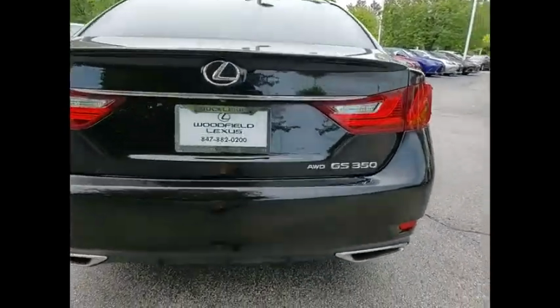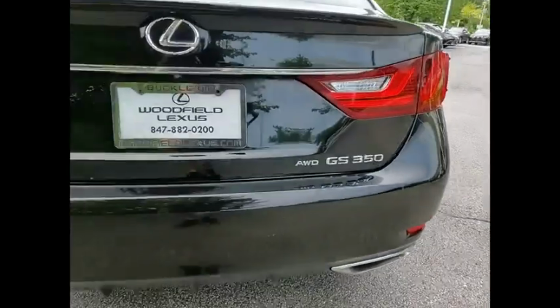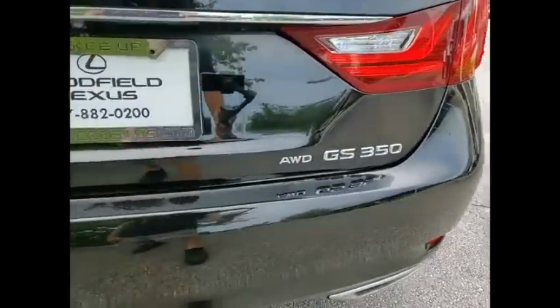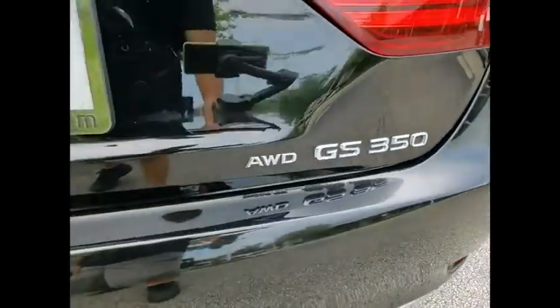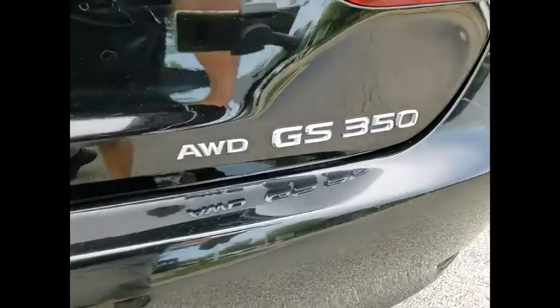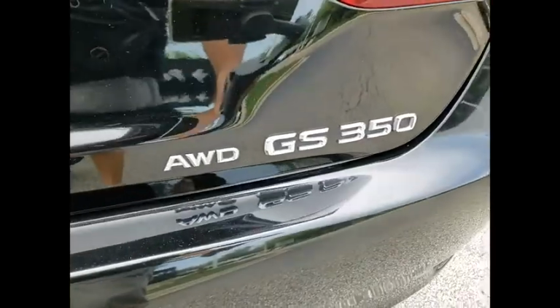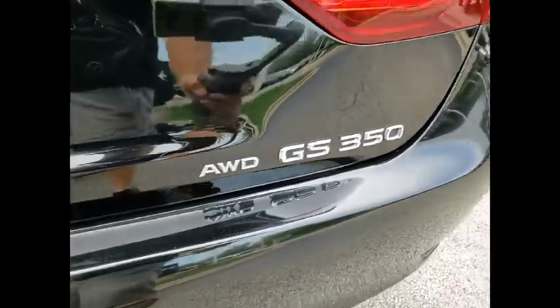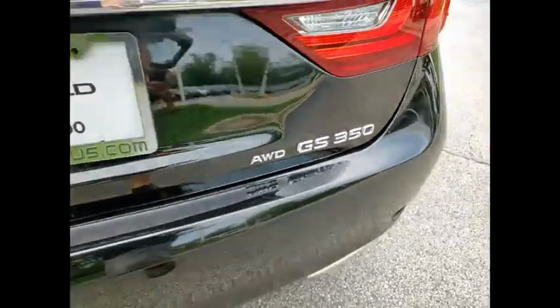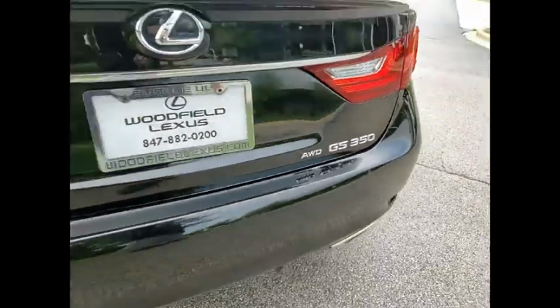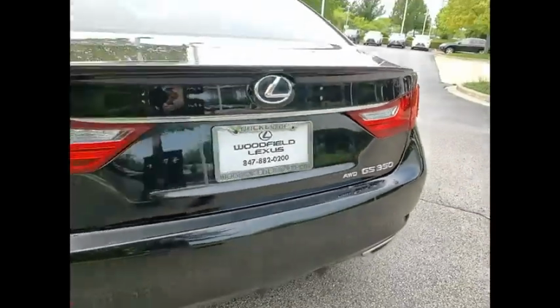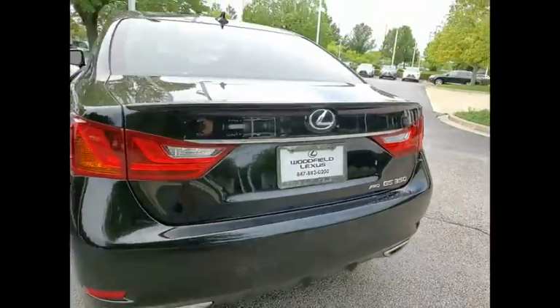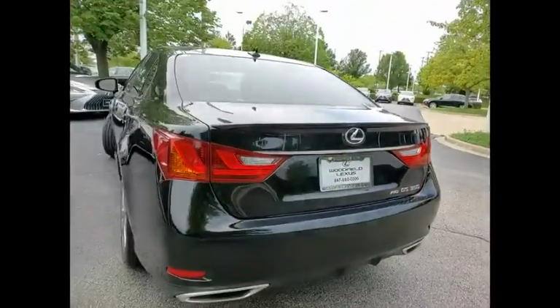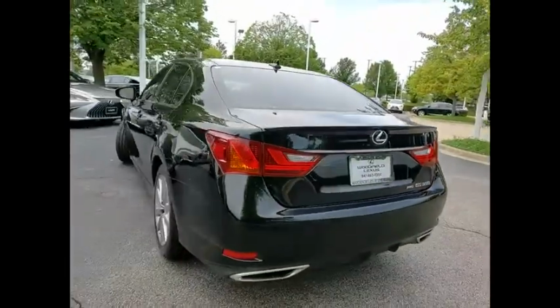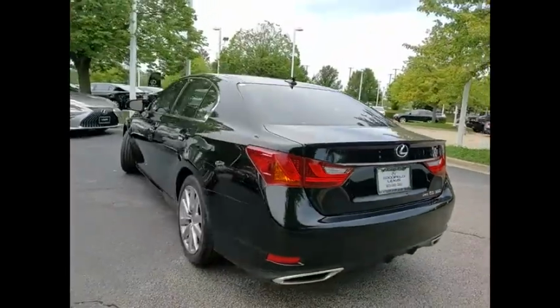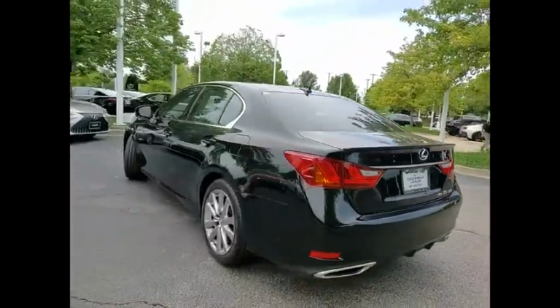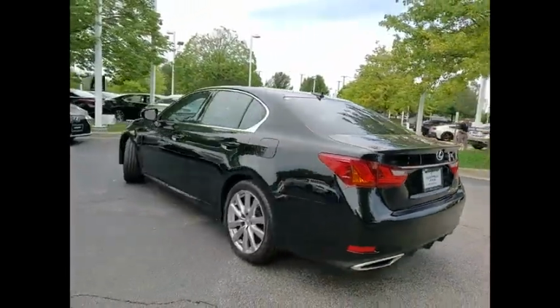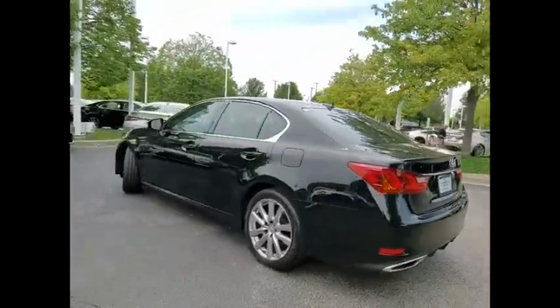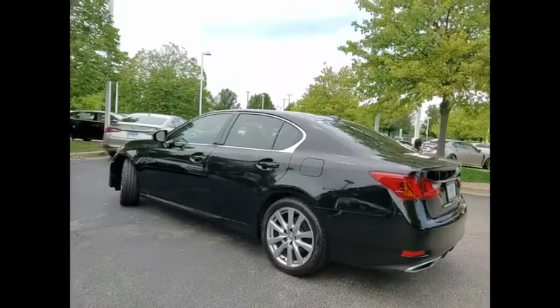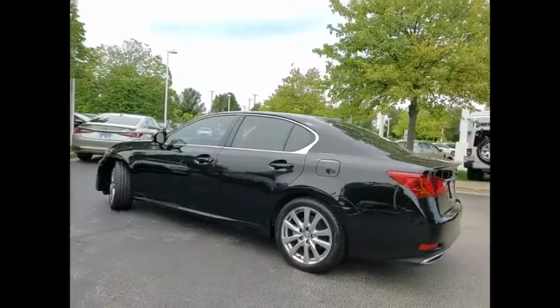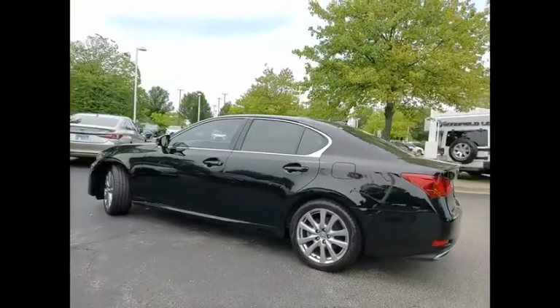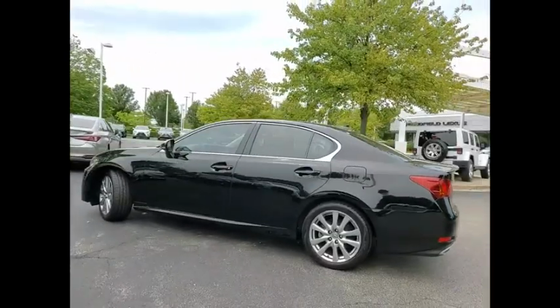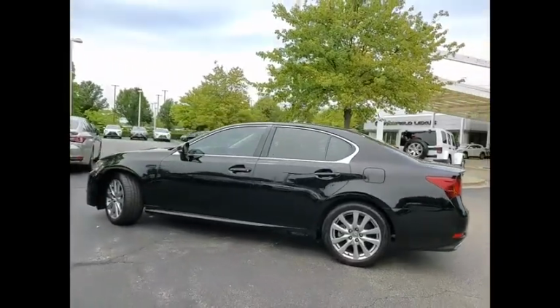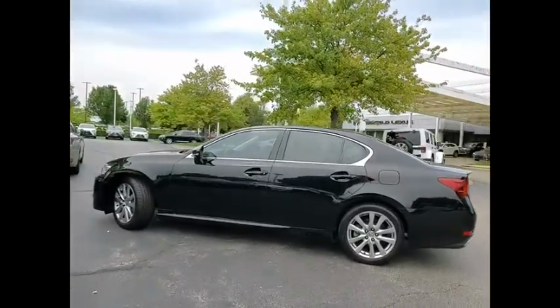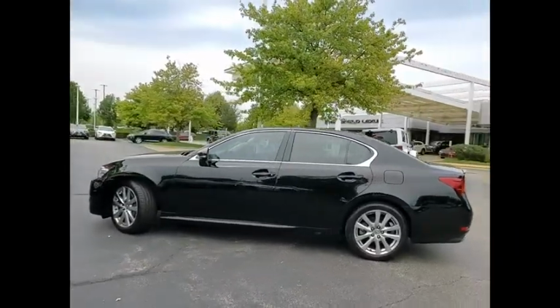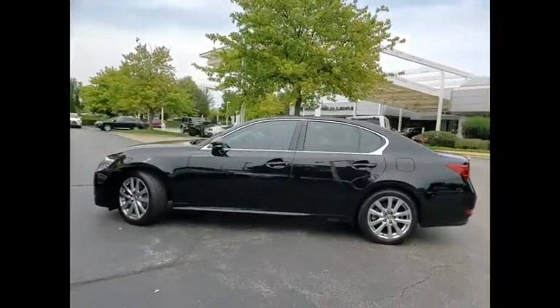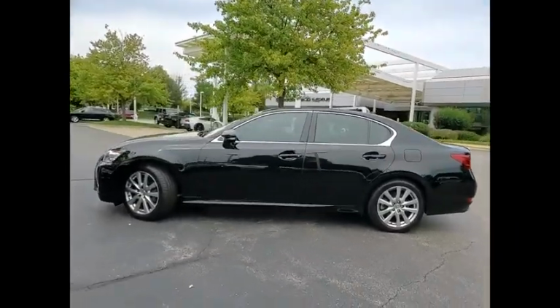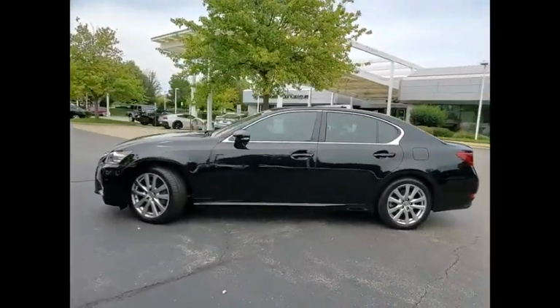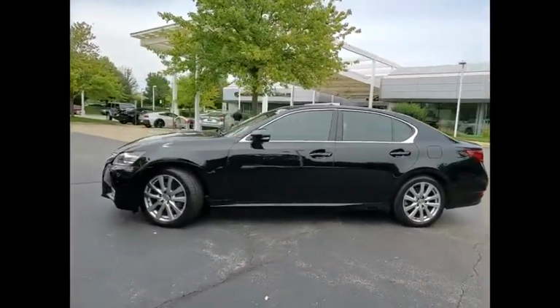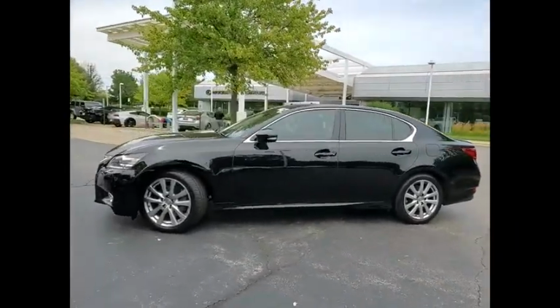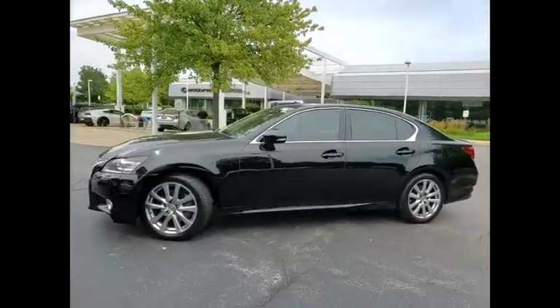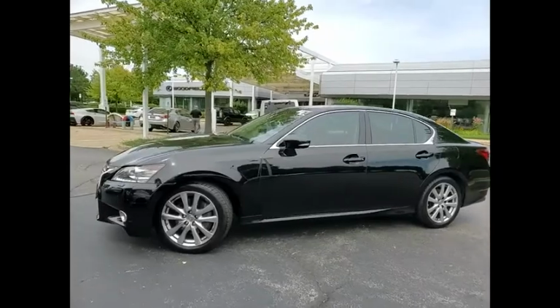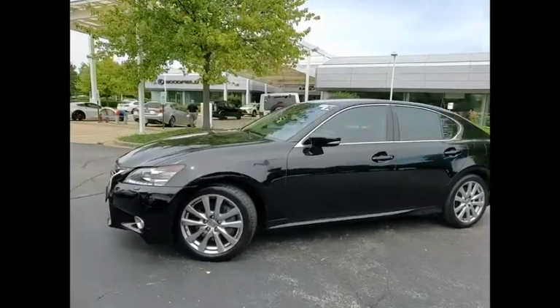This vehicle has less than 65,000 miles. Here are some of this vehicle's great options: Power Windows with Safety Reverse, Headlight Cleaners, Electronic Parking Brake, Traction Control, and Stability Control.